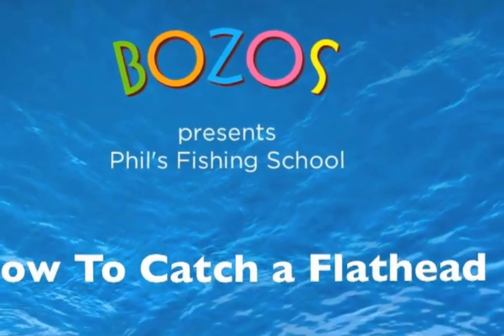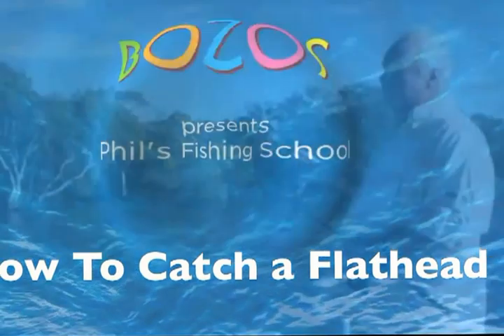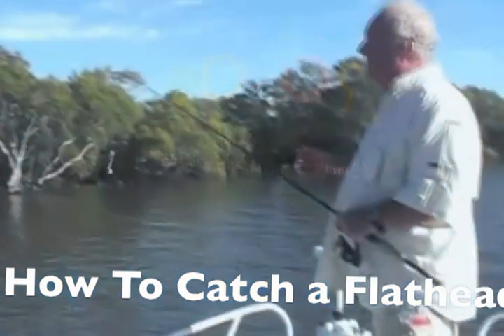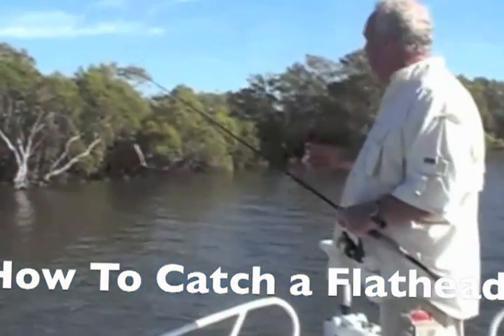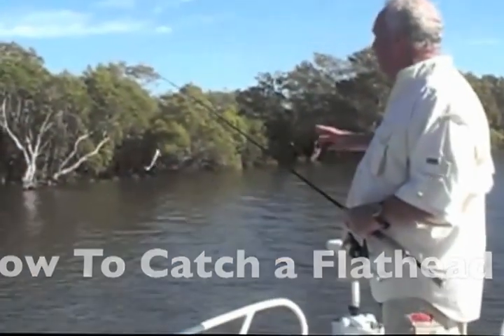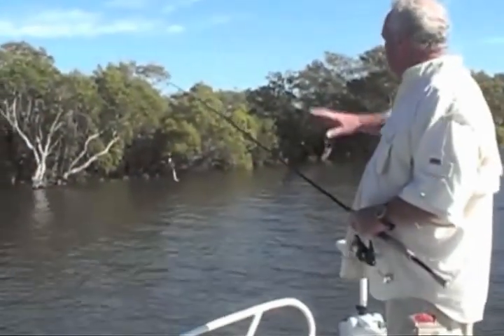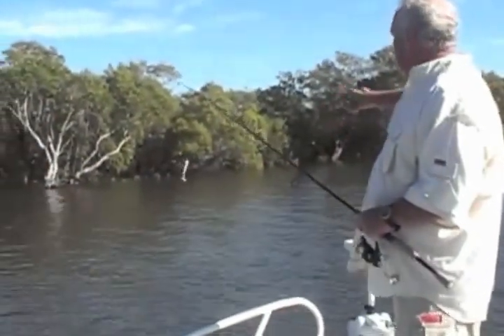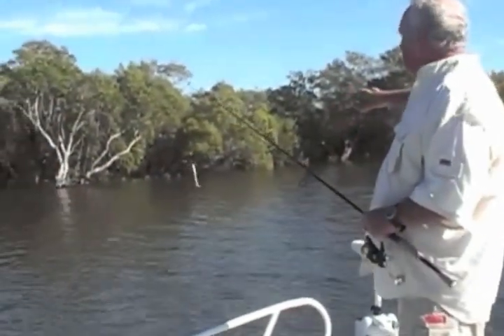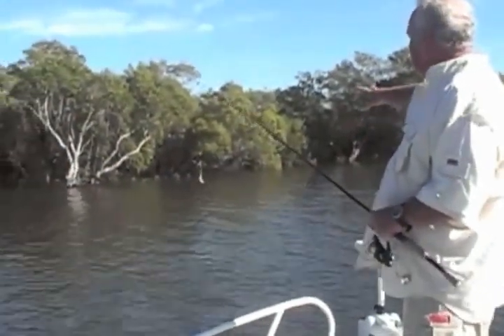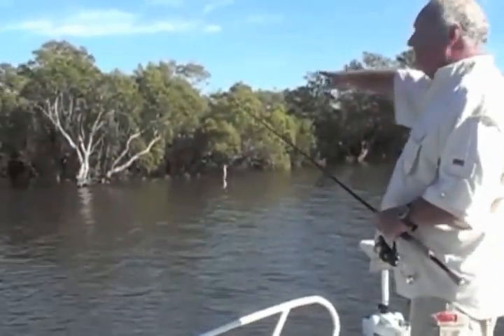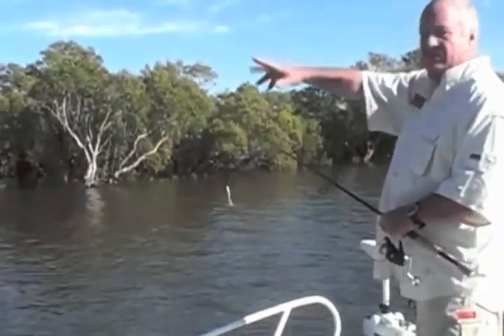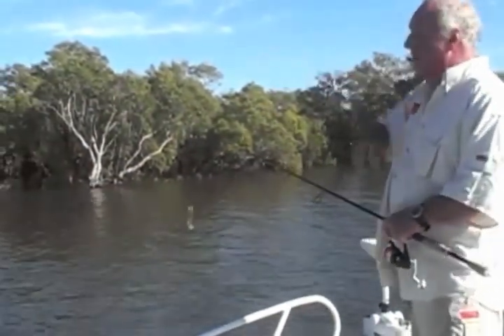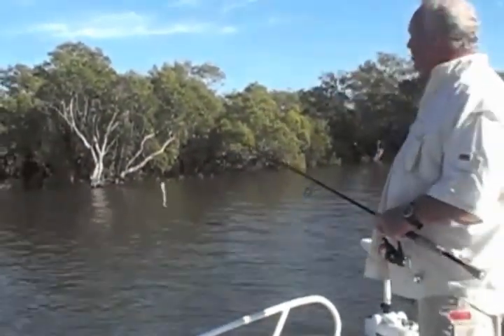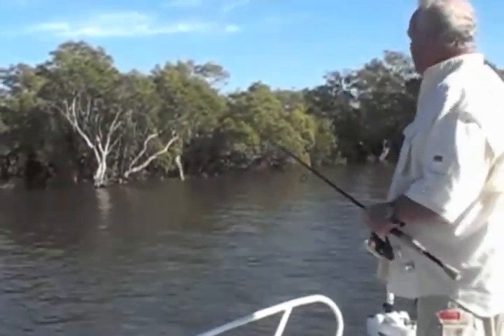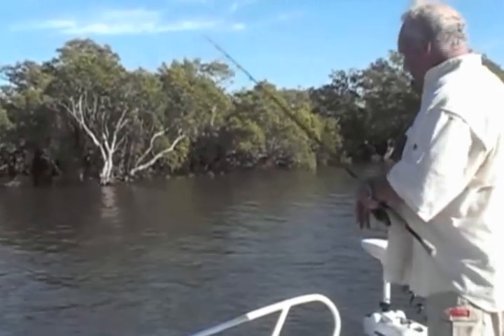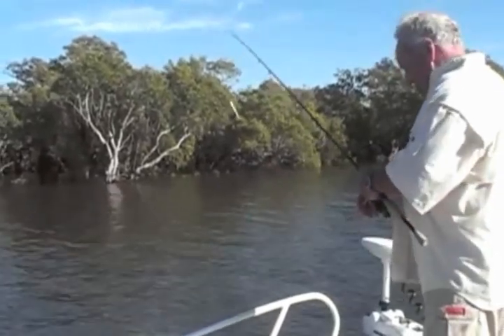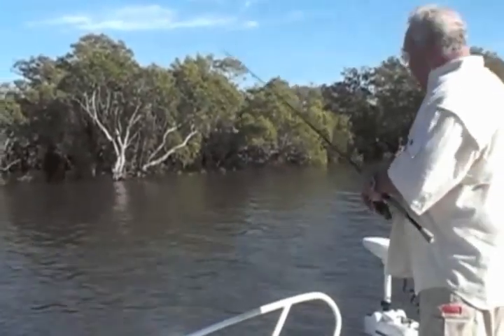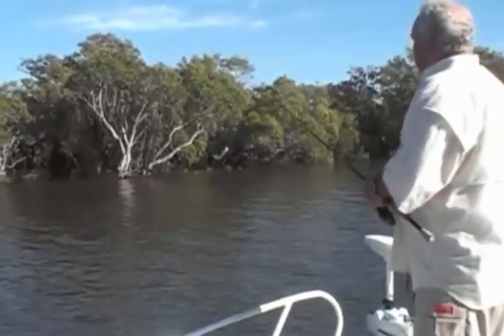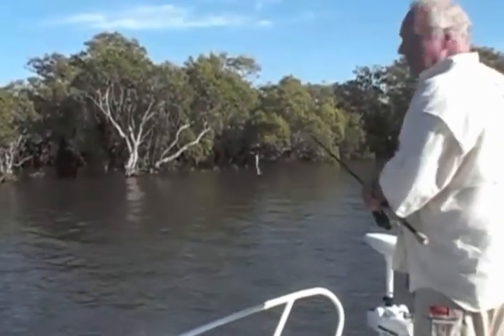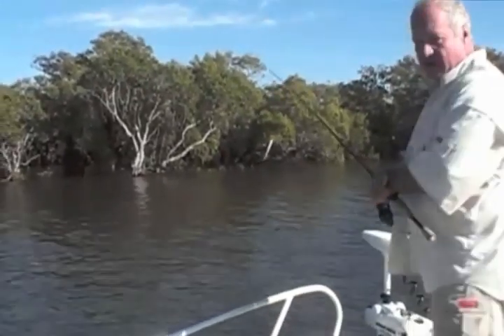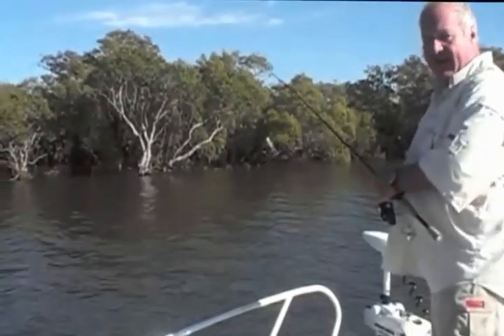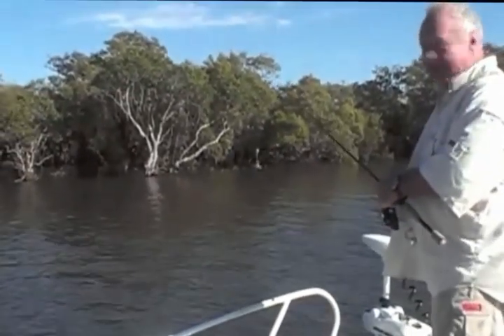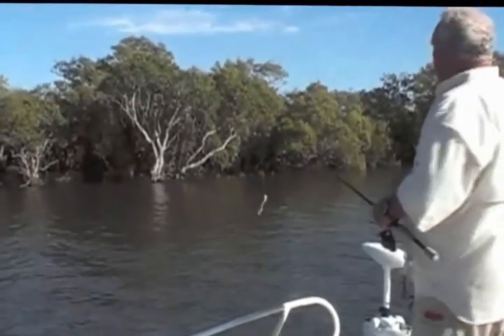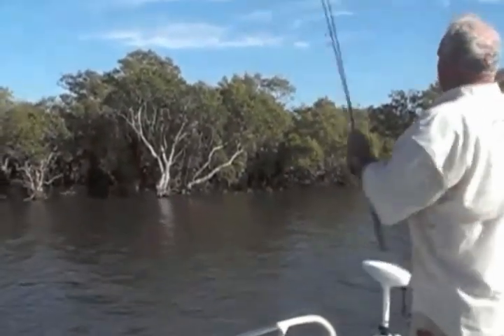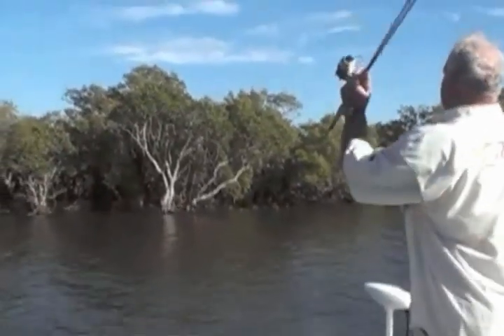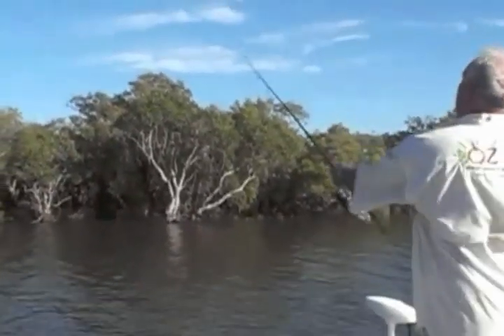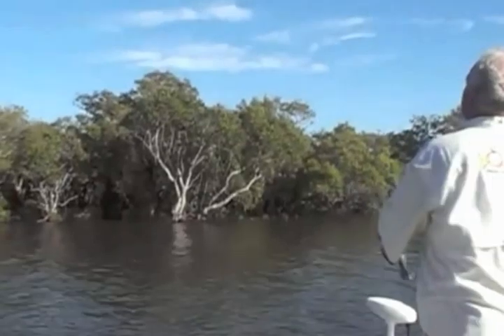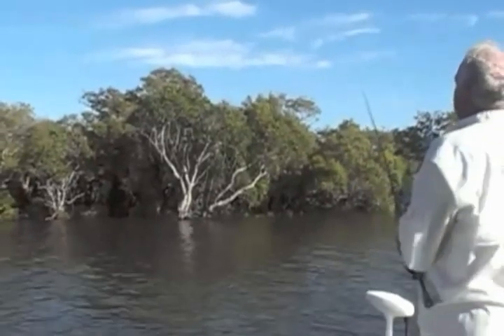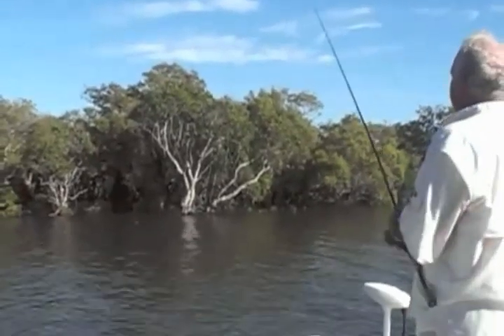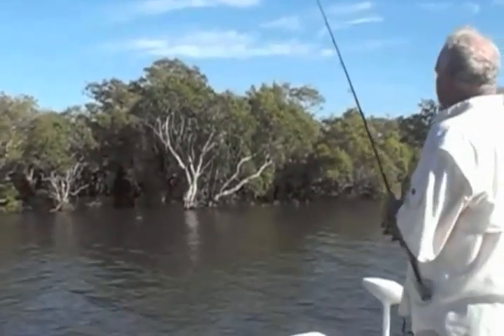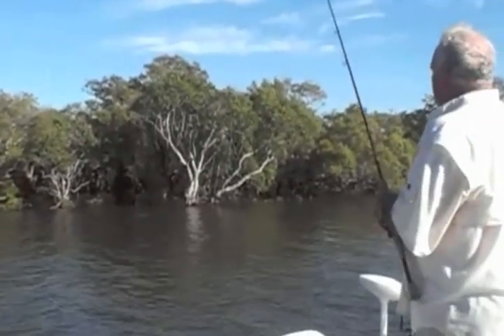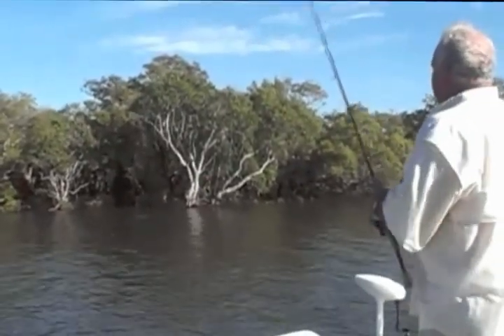For flathead, like all fishing, you're looking for structure. In this little bay, quite often they'll sit in these corners. So what I'll do, I'll cast it into the corner, and then I'll show you the action that I'll actually use on the rod for flatheads. So I'll just put that in the corner.